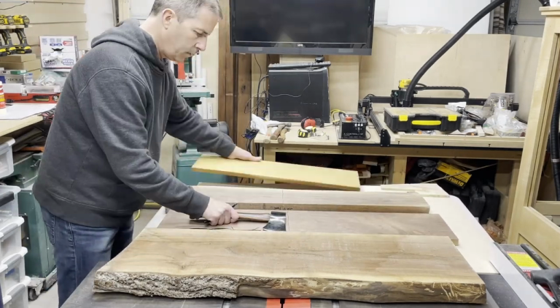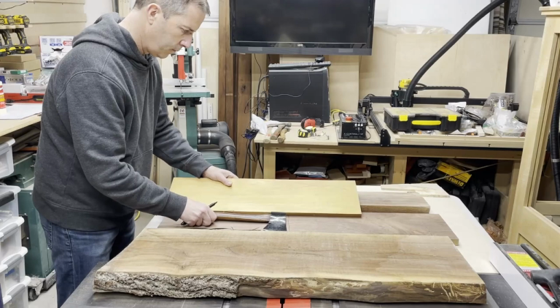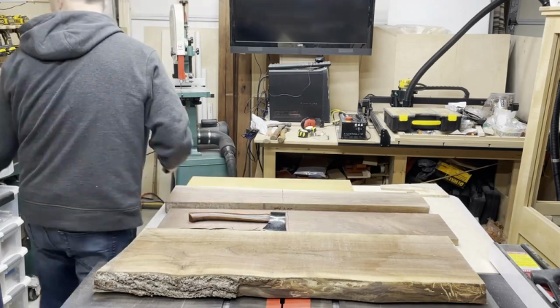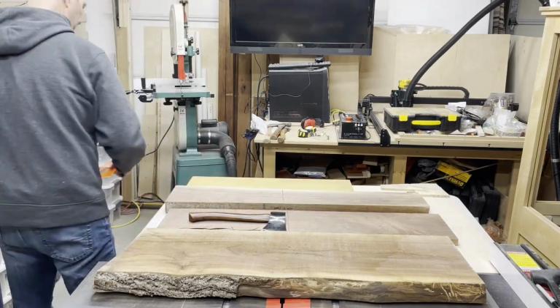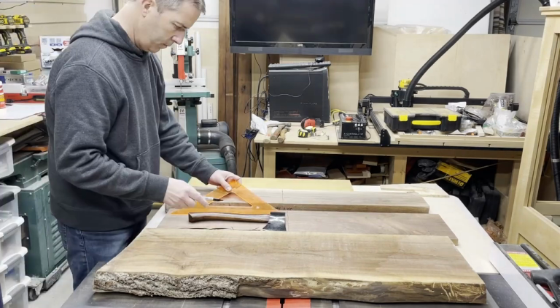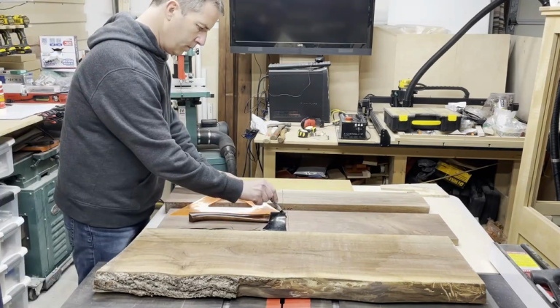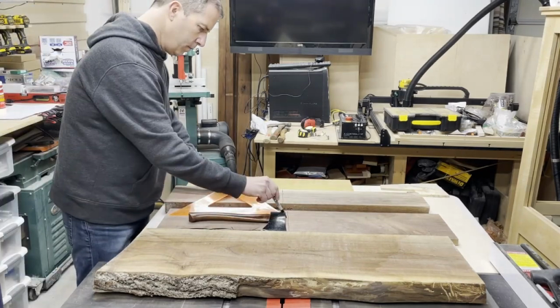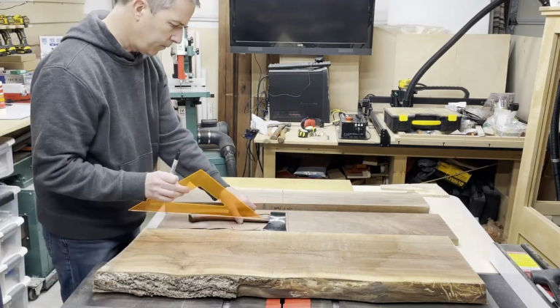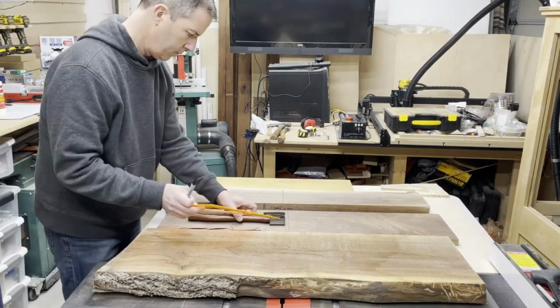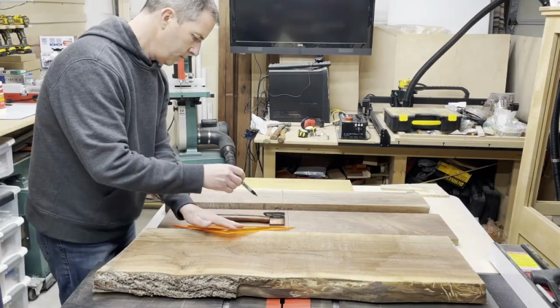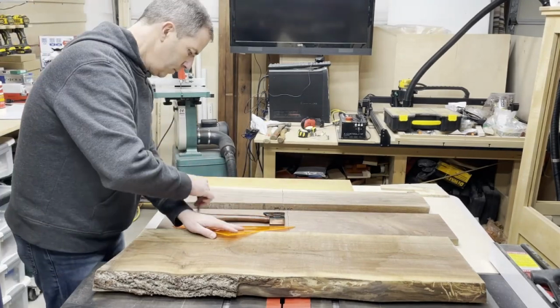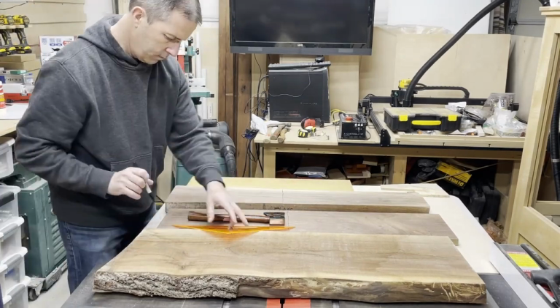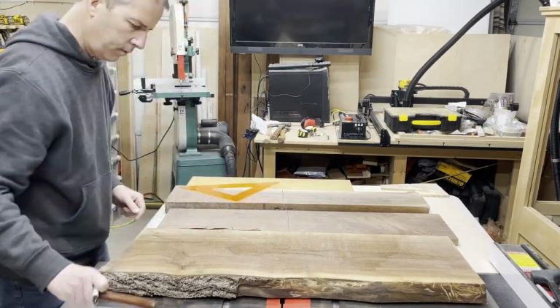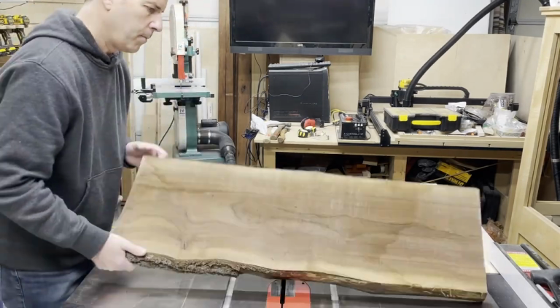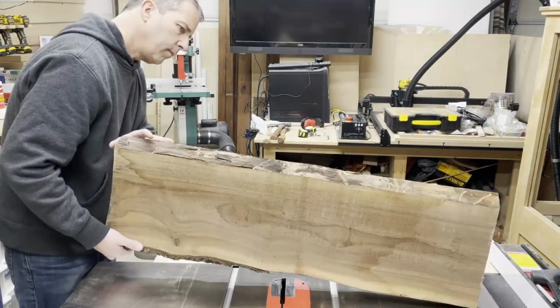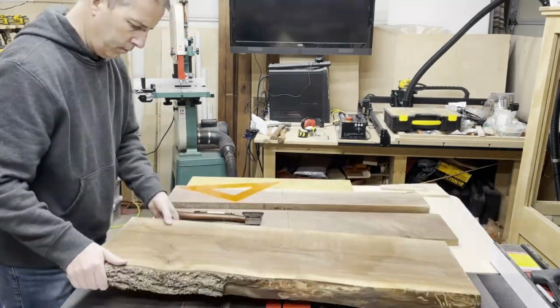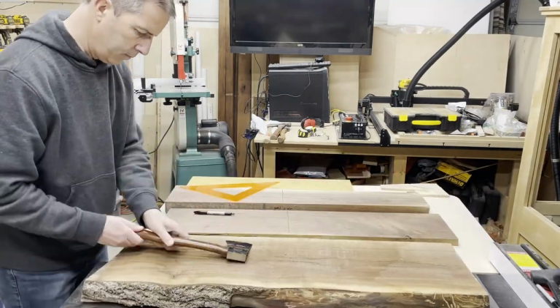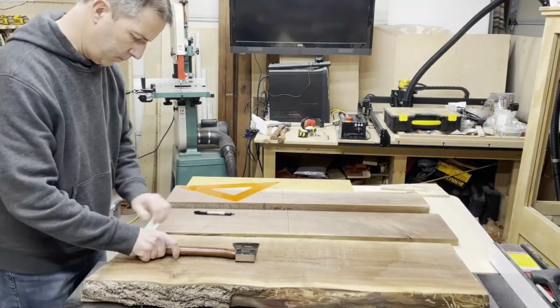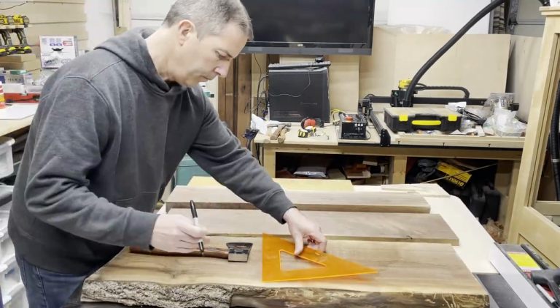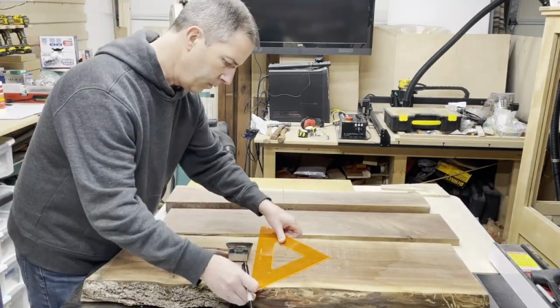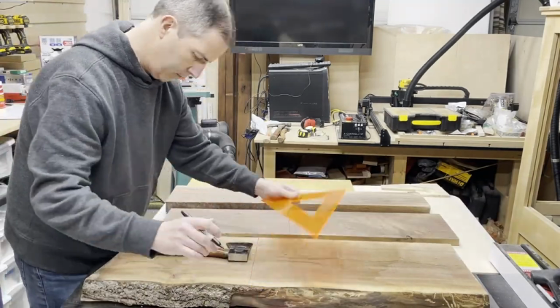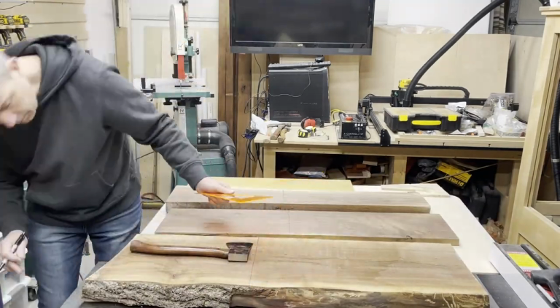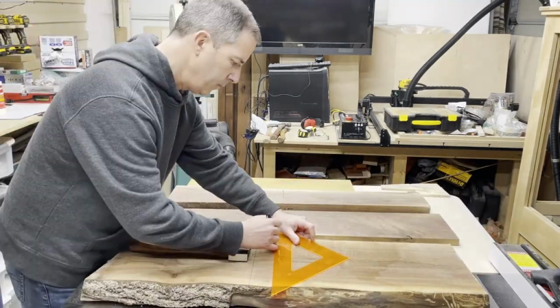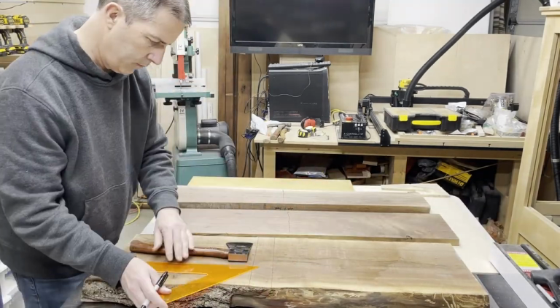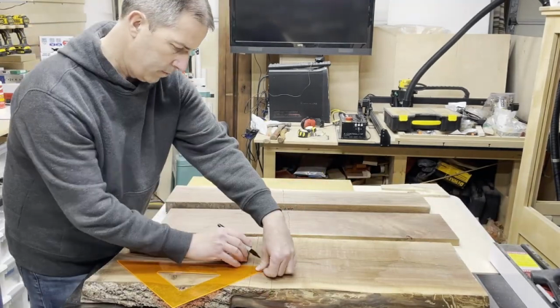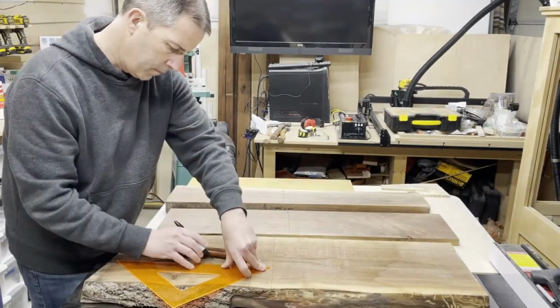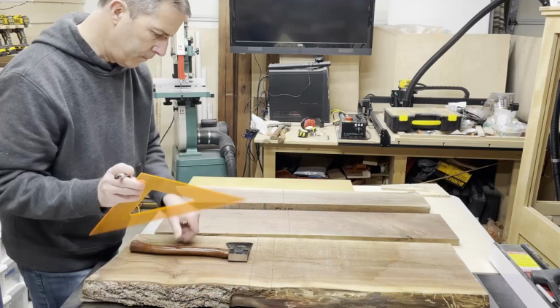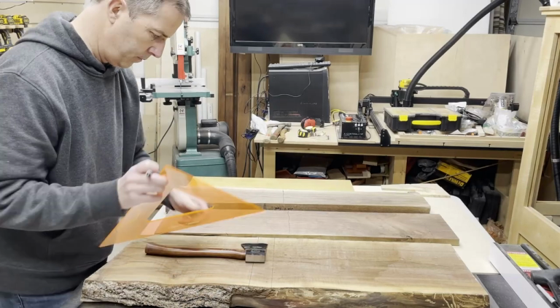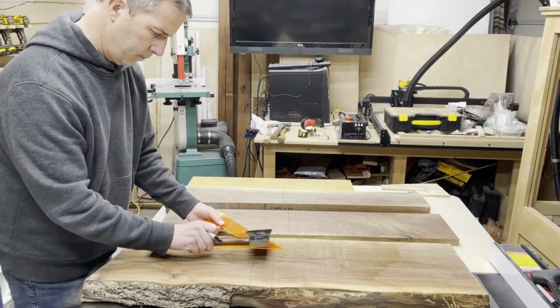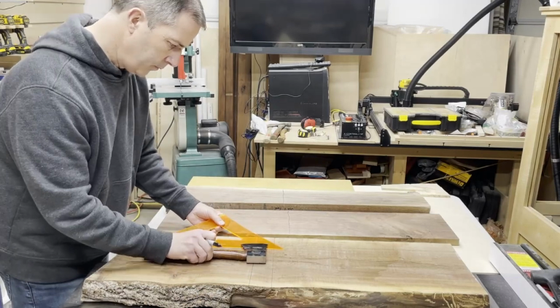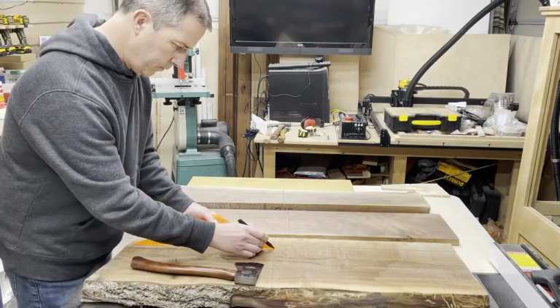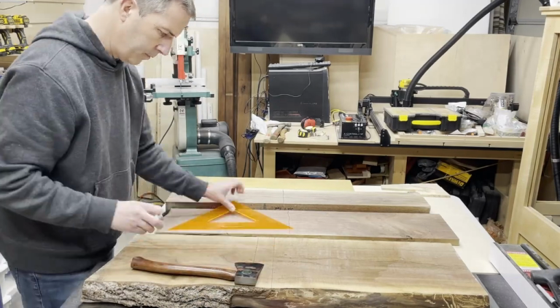I start by laying out all the pieces of wood that I had available and determining where I want to take the sections of wood out for the hatchet handle. This is a great place to take your time and make sure you get the sections of wood that you really want to use.